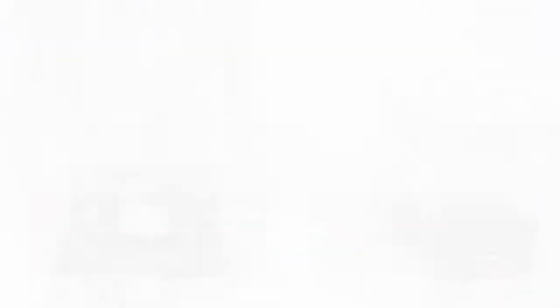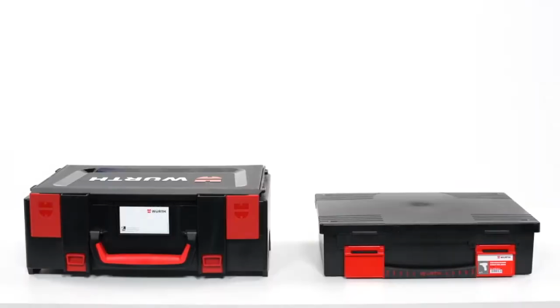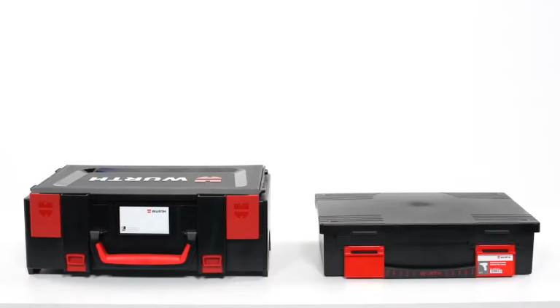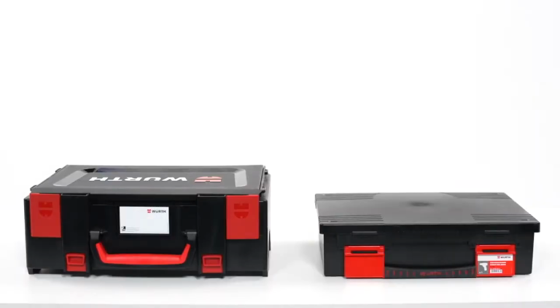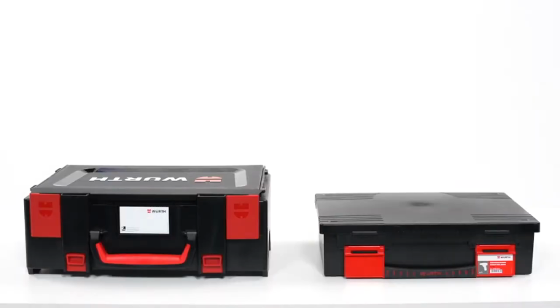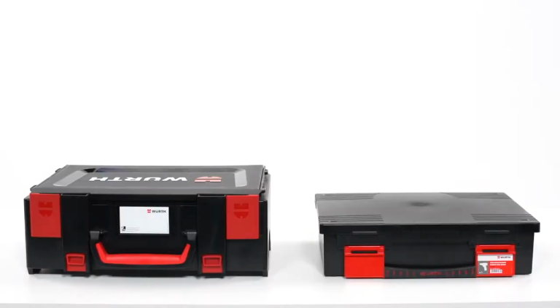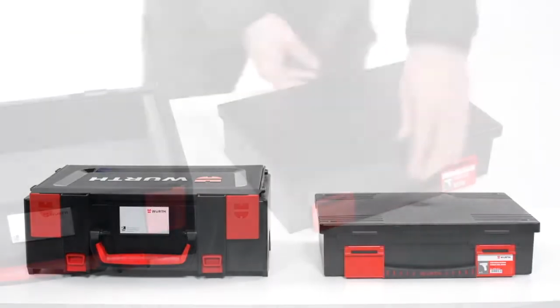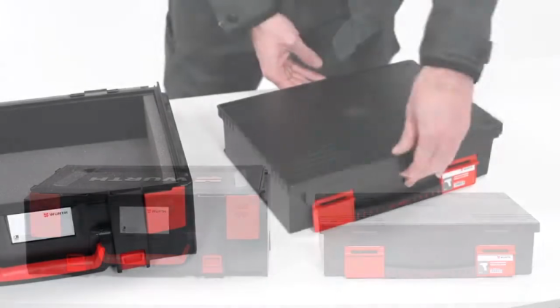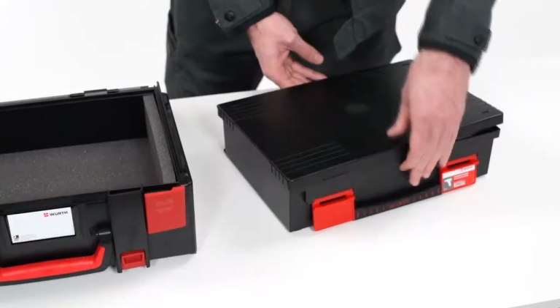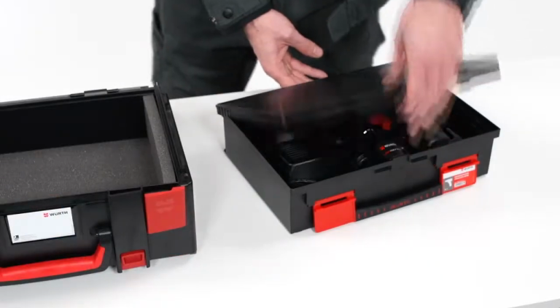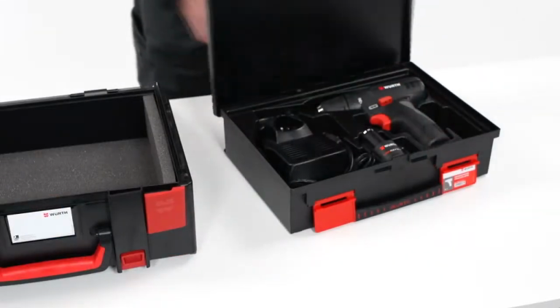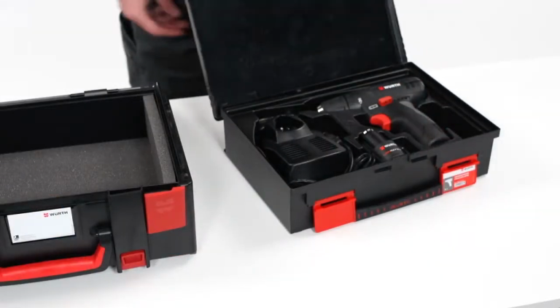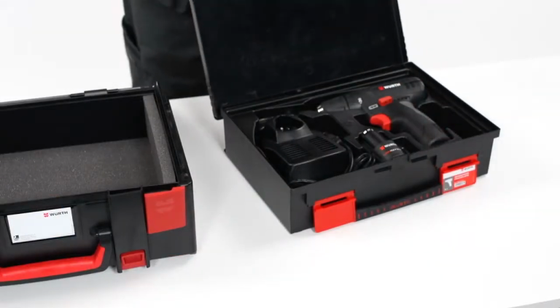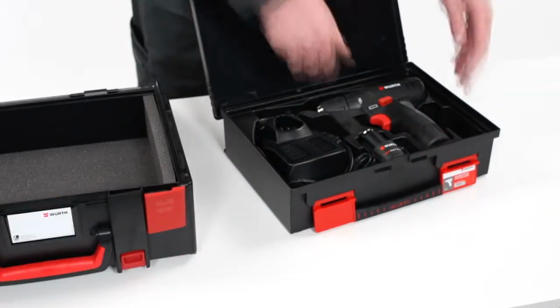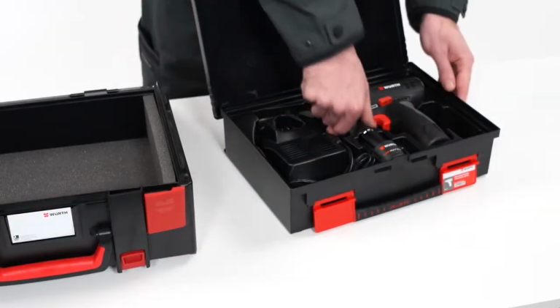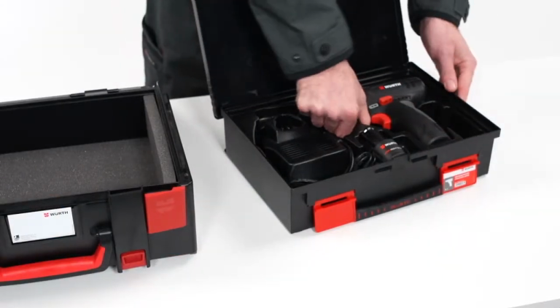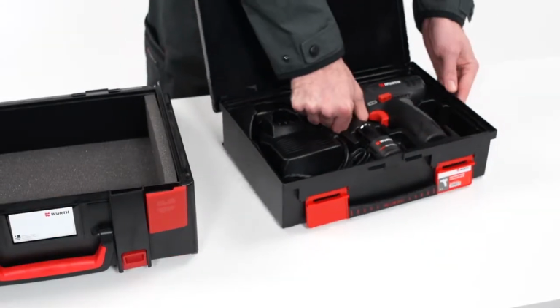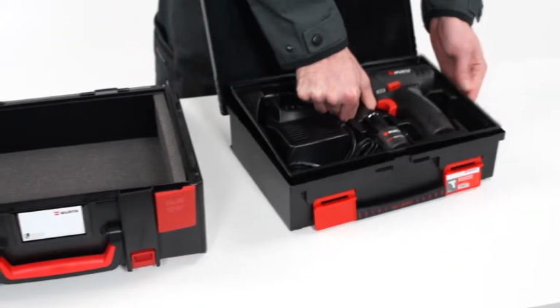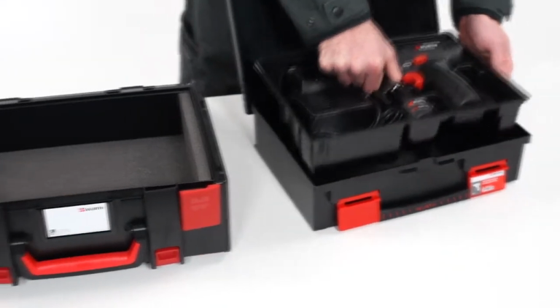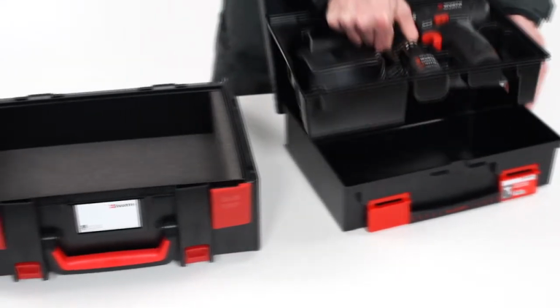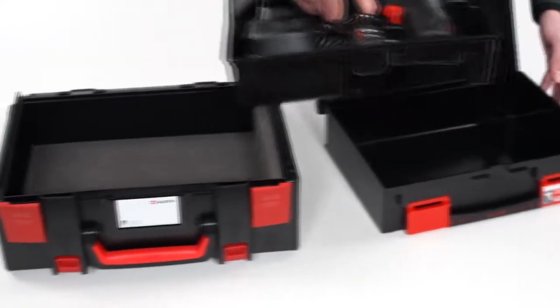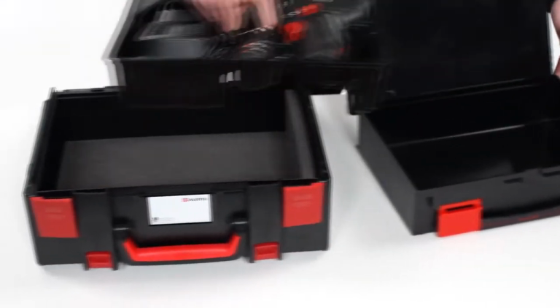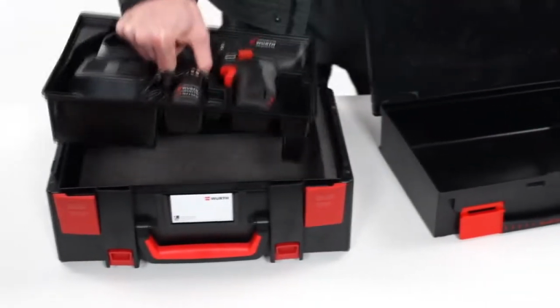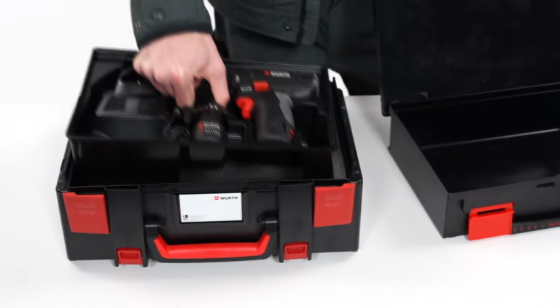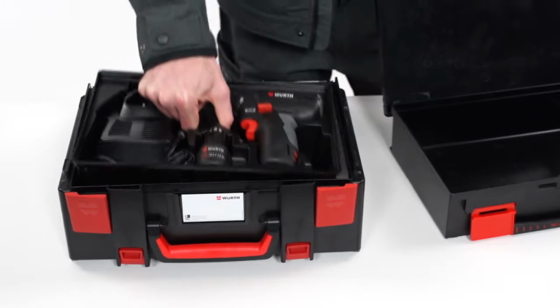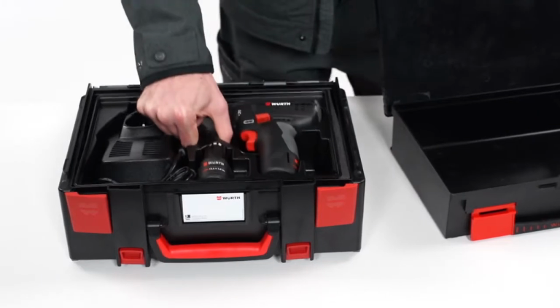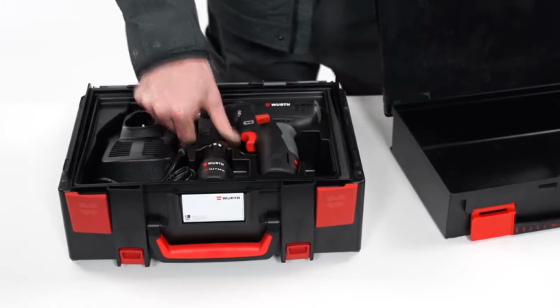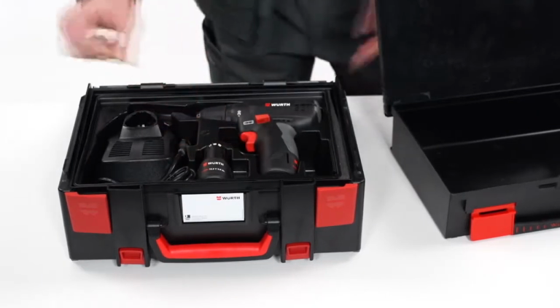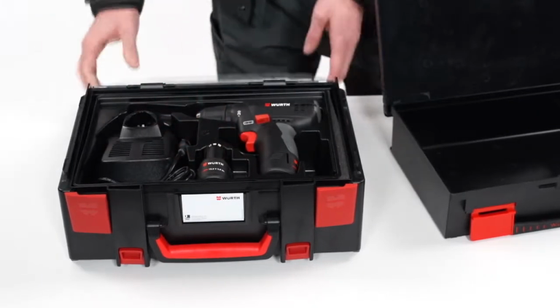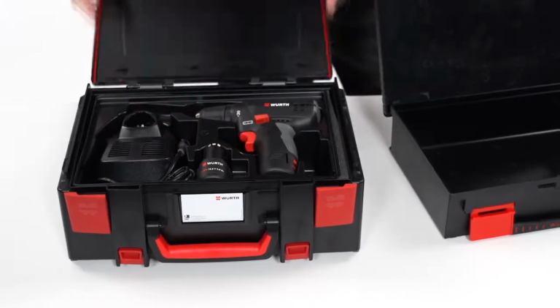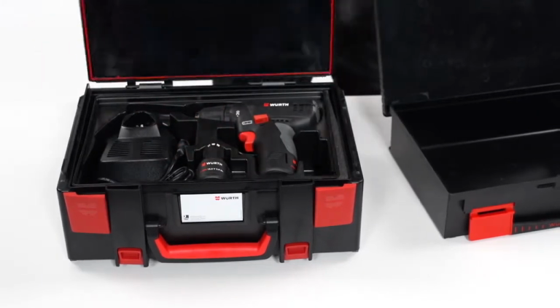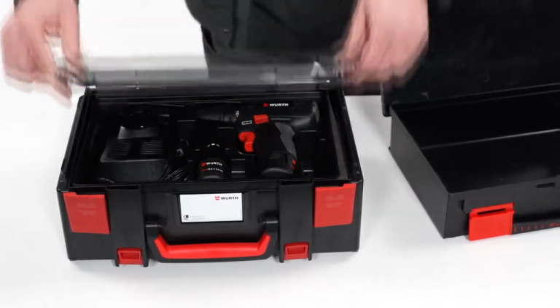Even older machines and tool sets fit into this system without any problems. A simple insert of foam material makes them fit for the new world of Orsi.